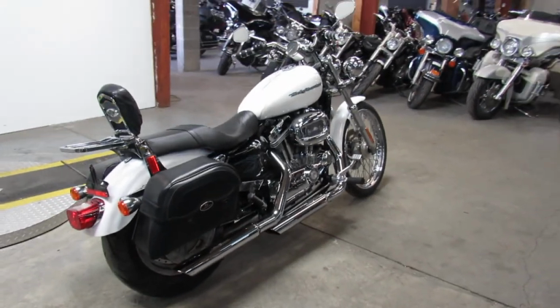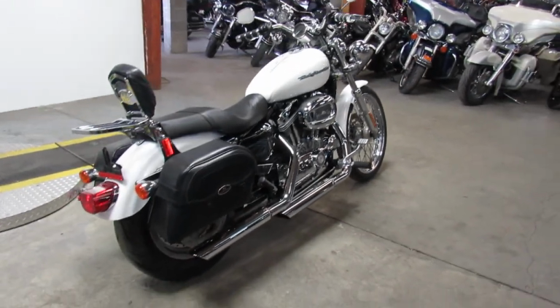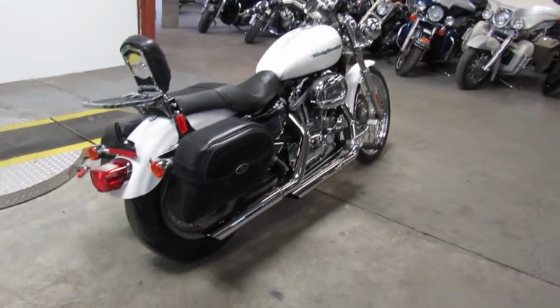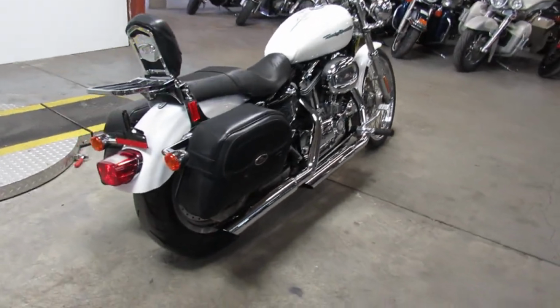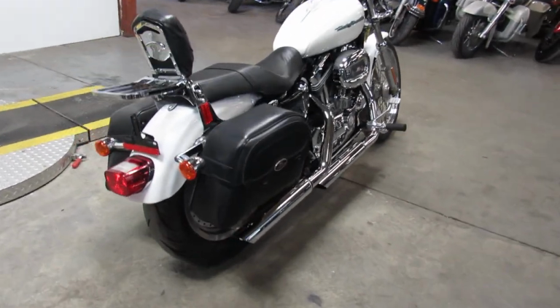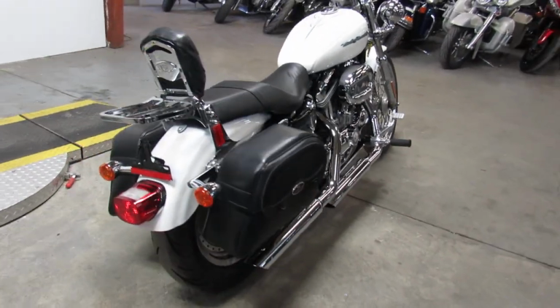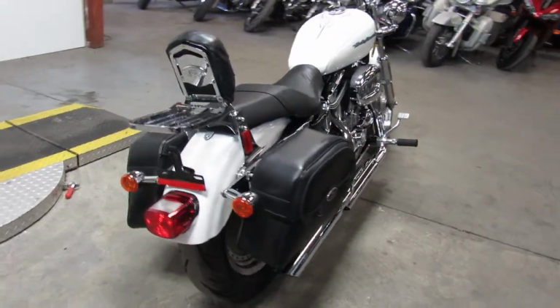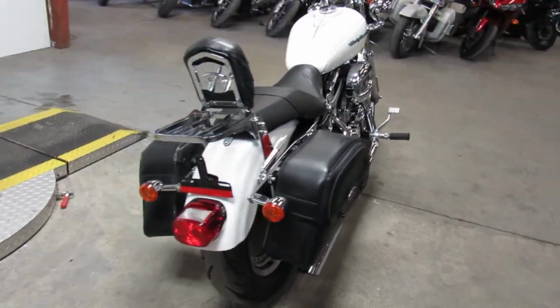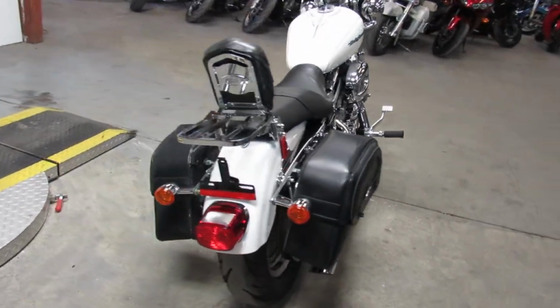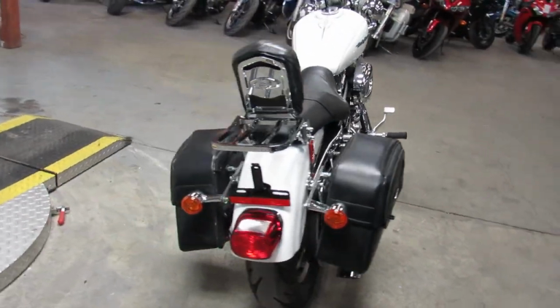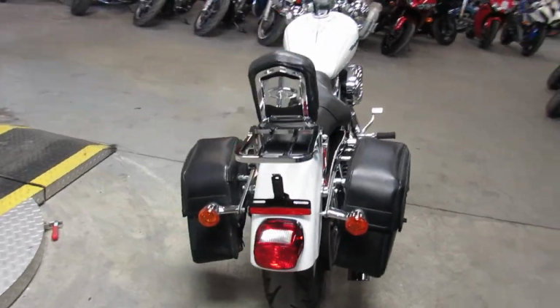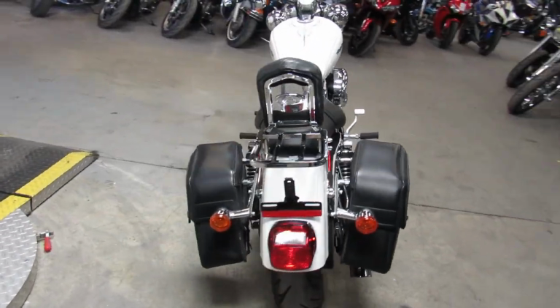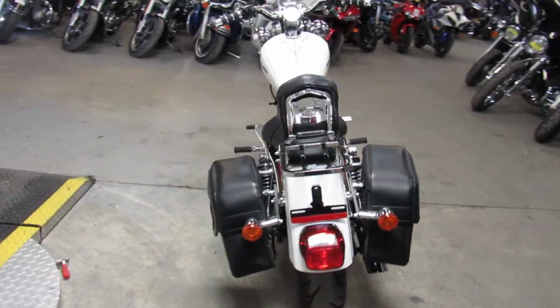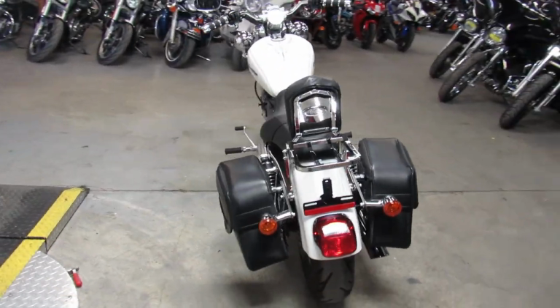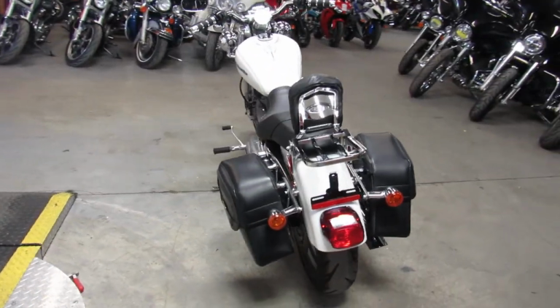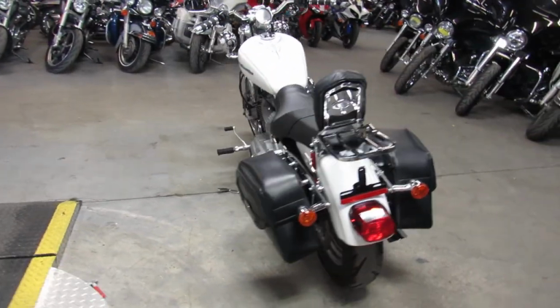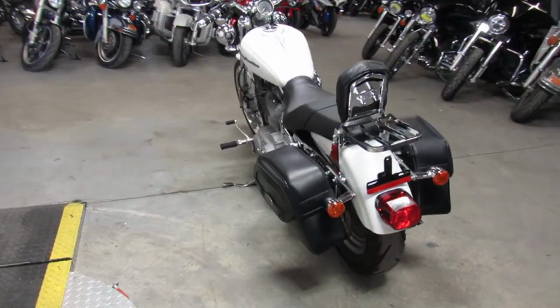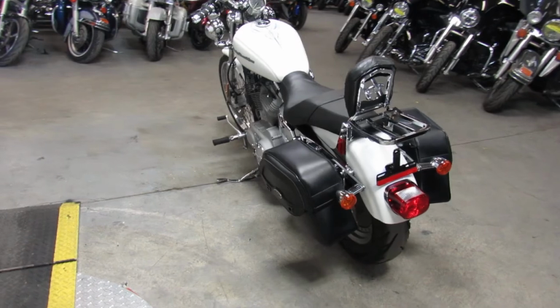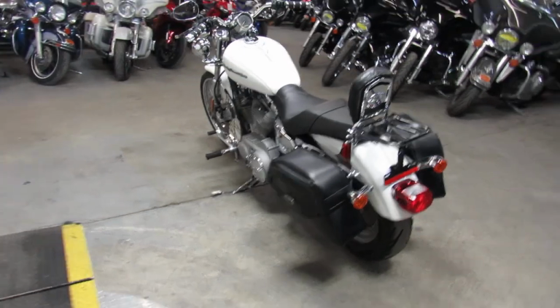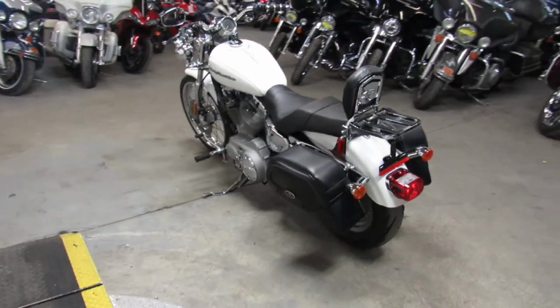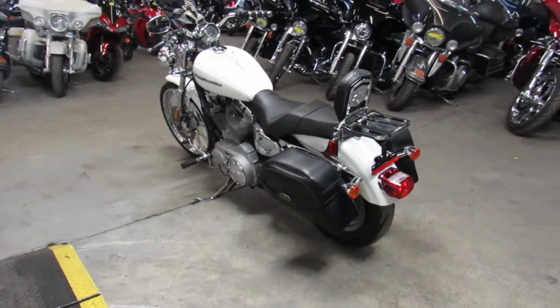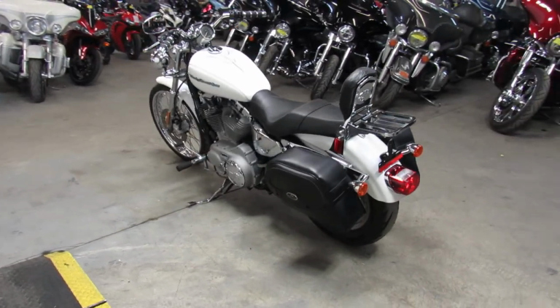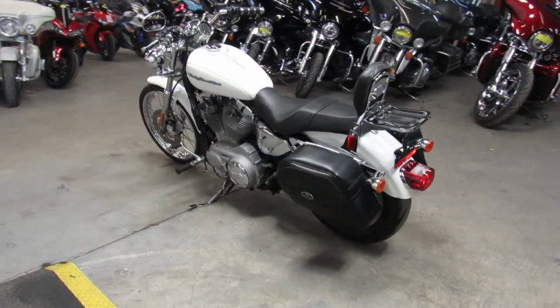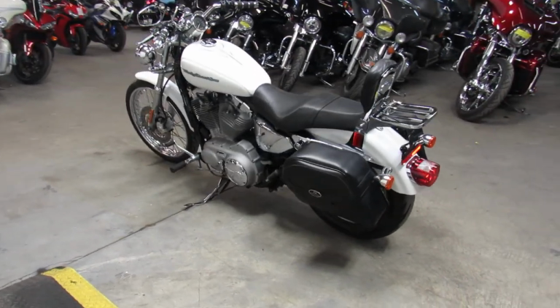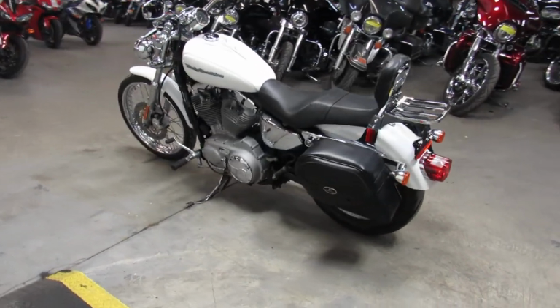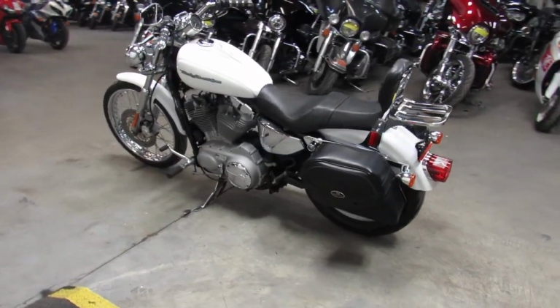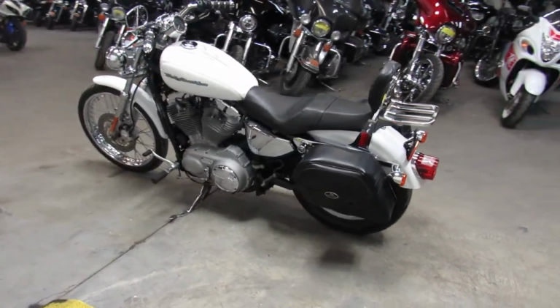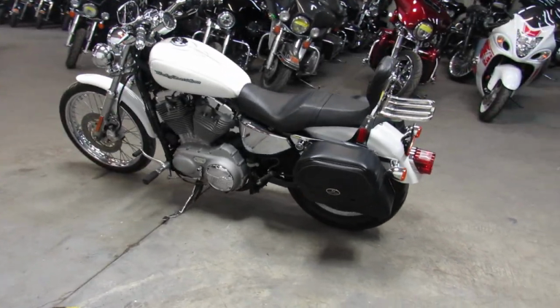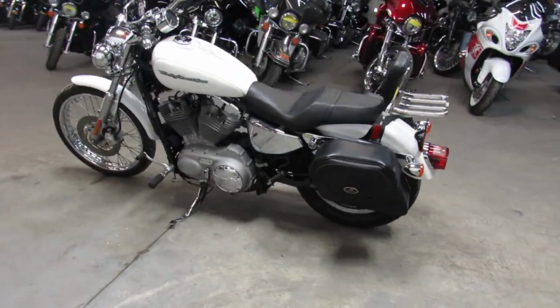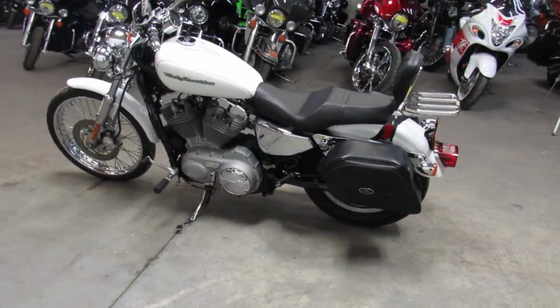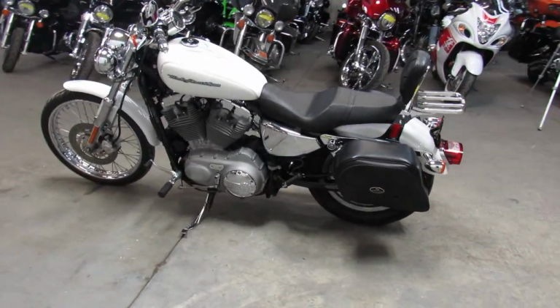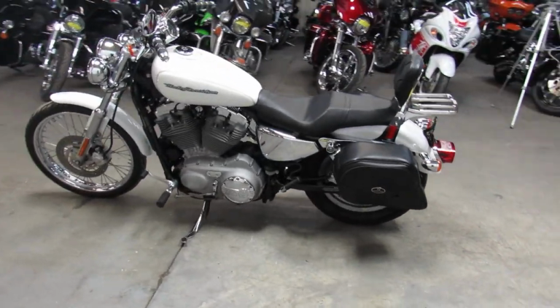Hey guys, ApprovalPowerSports.com here, got a Sportster for sale, 2004 883, bright white pearl paint, tons of chrome, one sharp sporty.